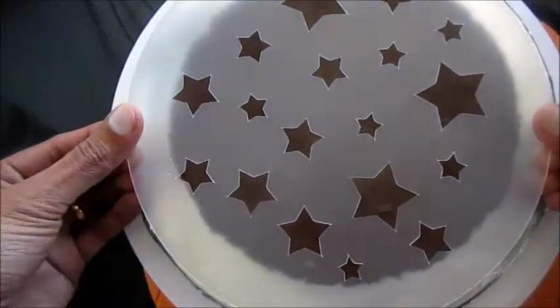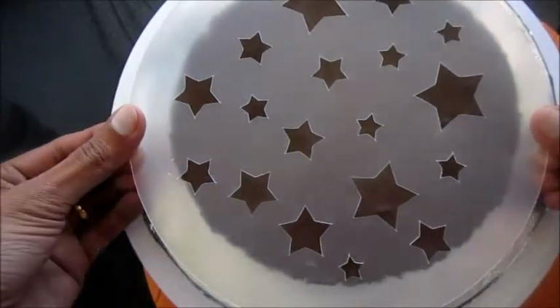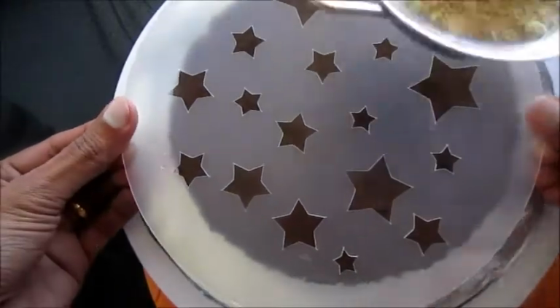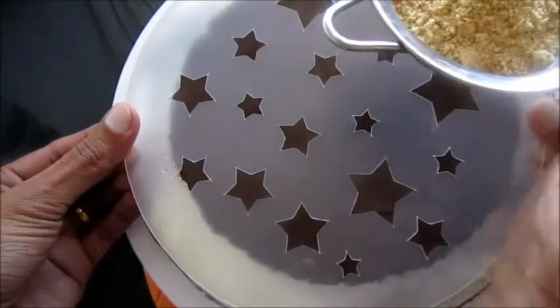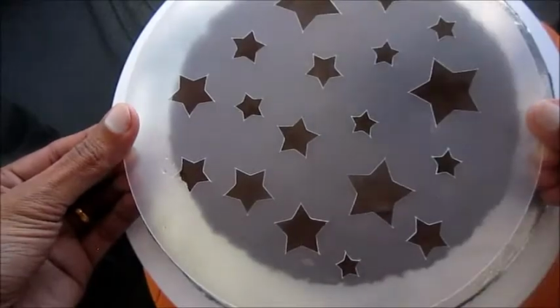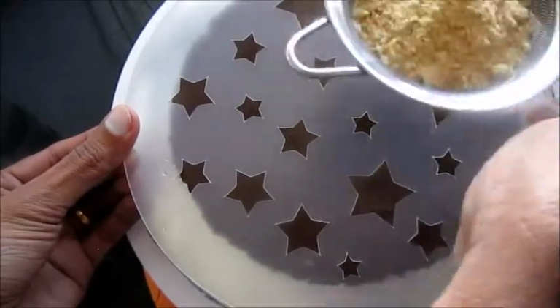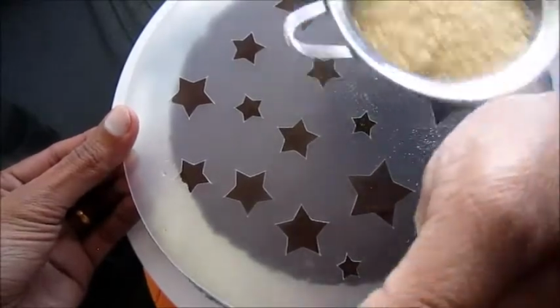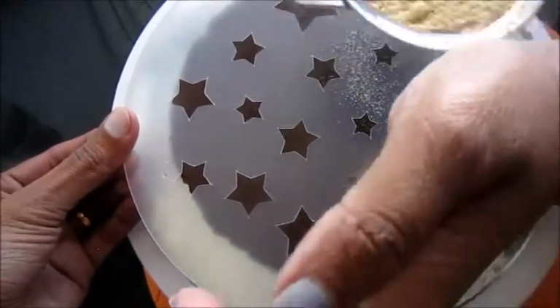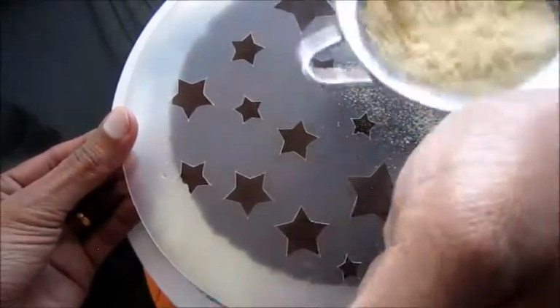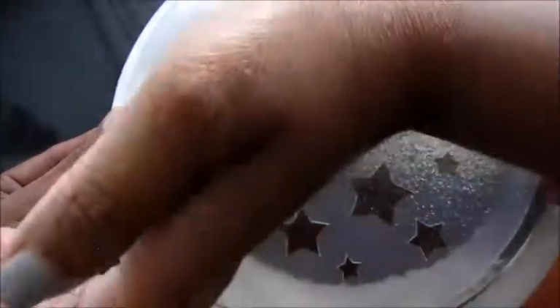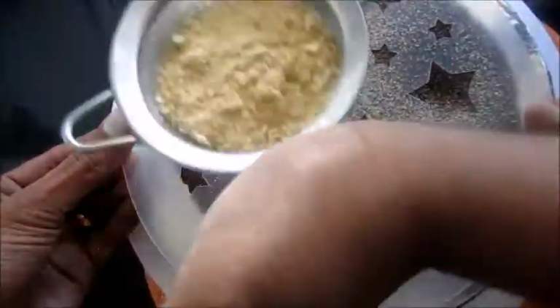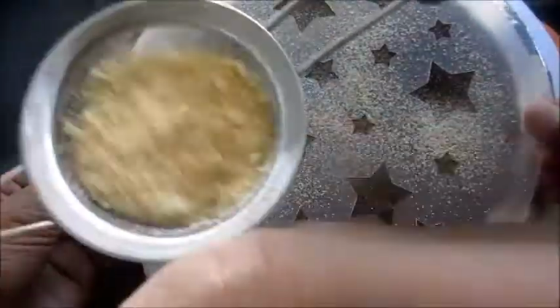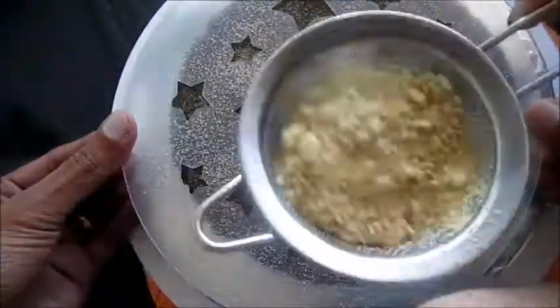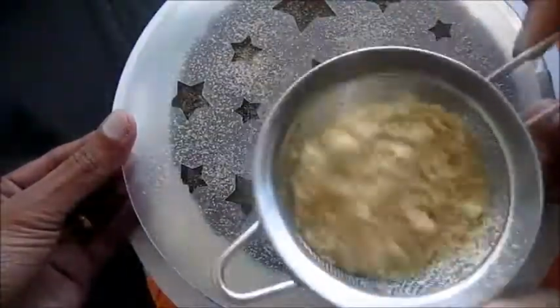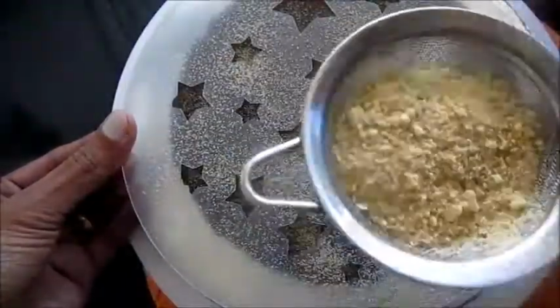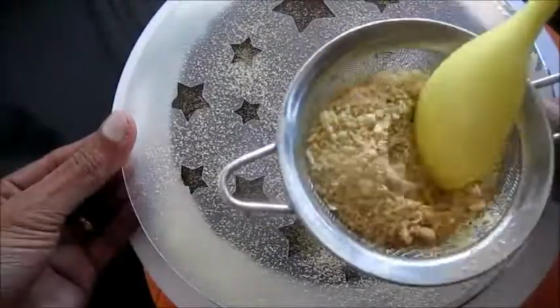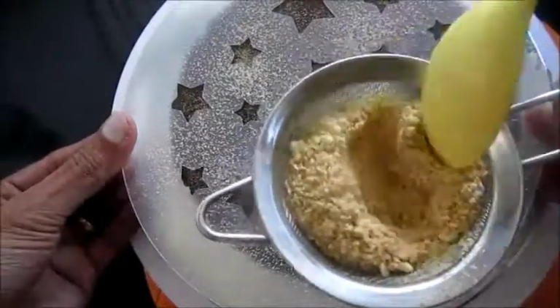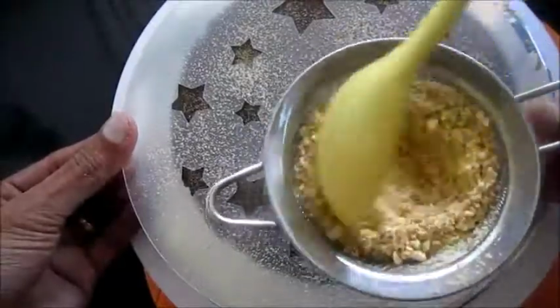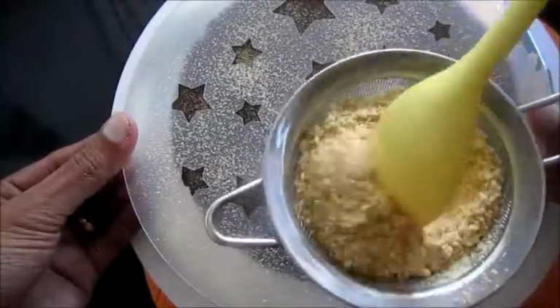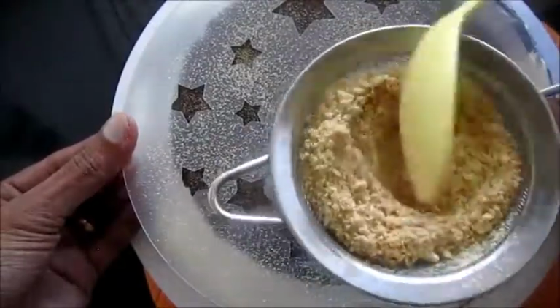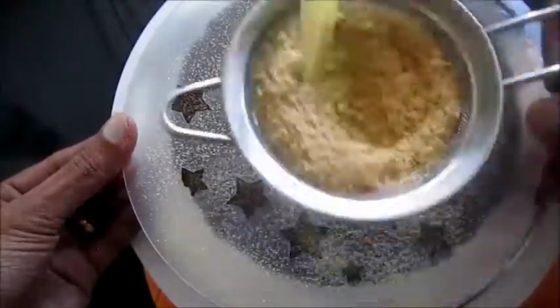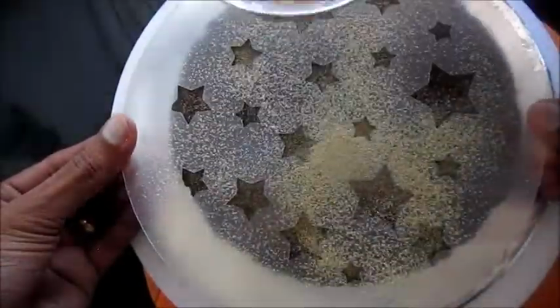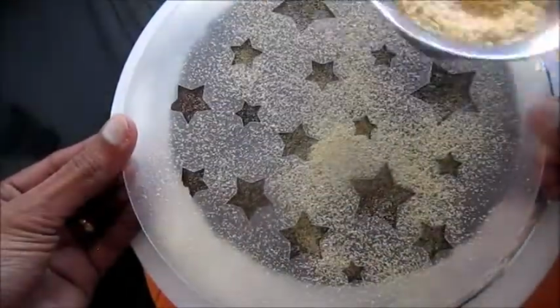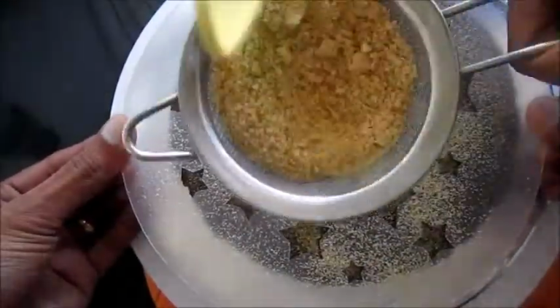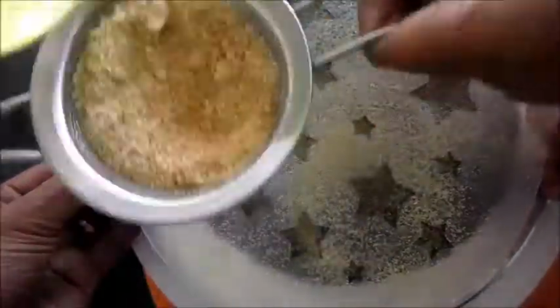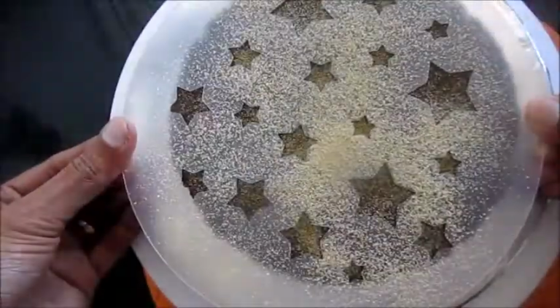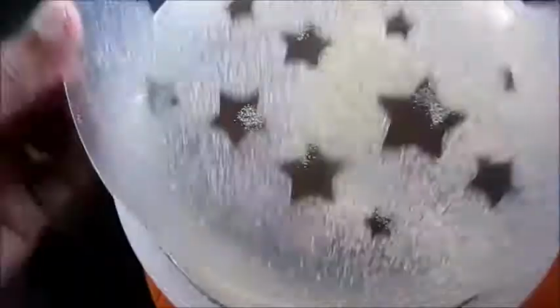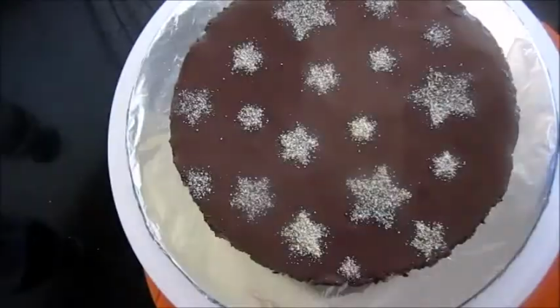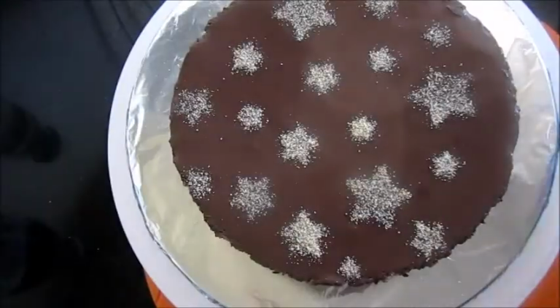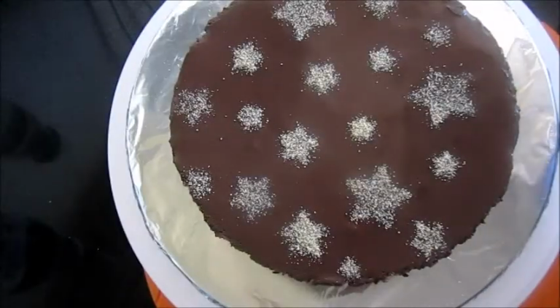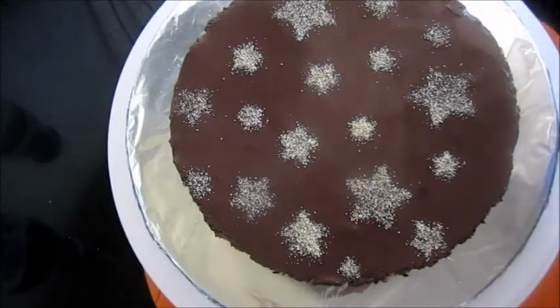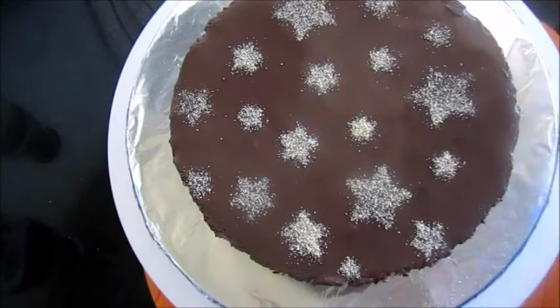I have a star design stencil here, so I use some powdered biscuits for decoration. You can also use whipping cream, chocolate shavings, or sprinkles.